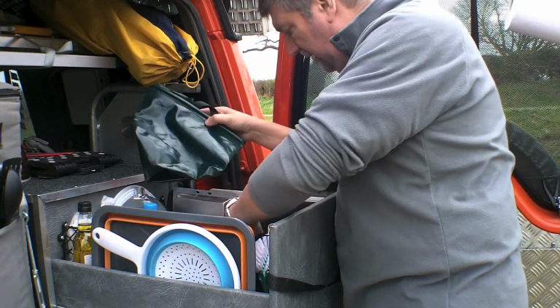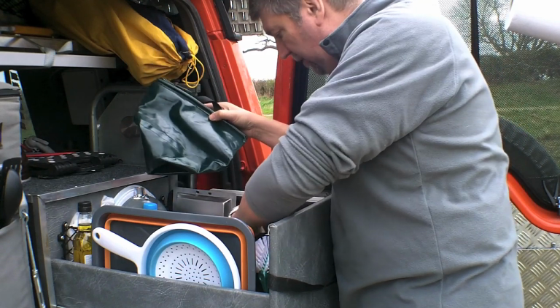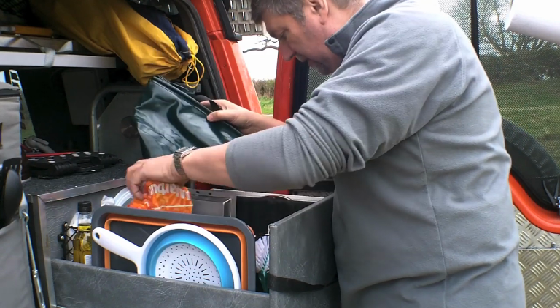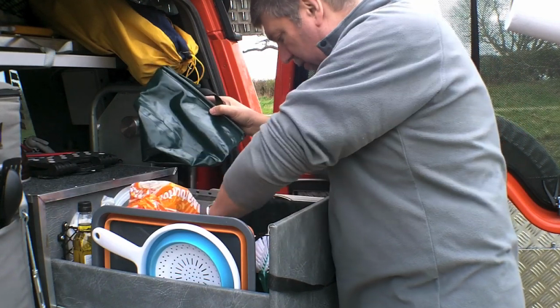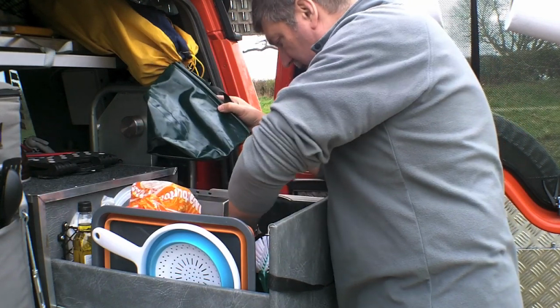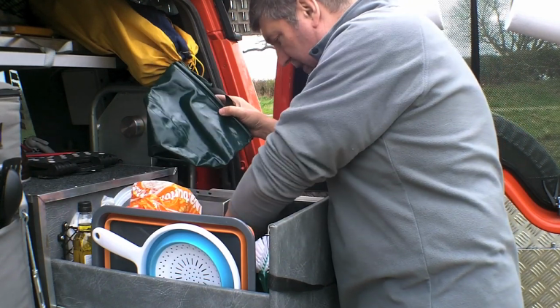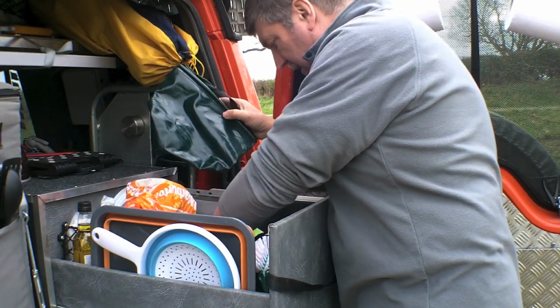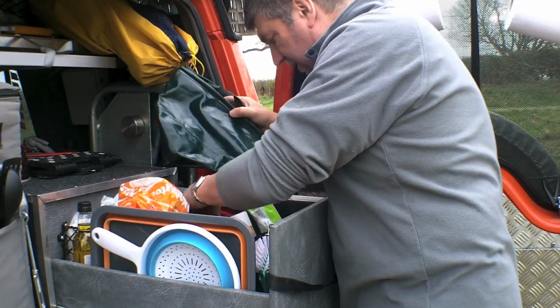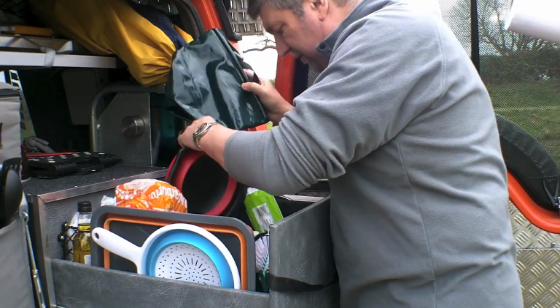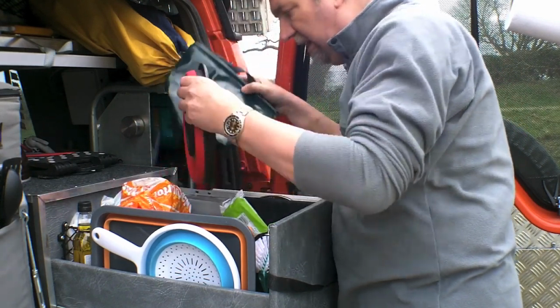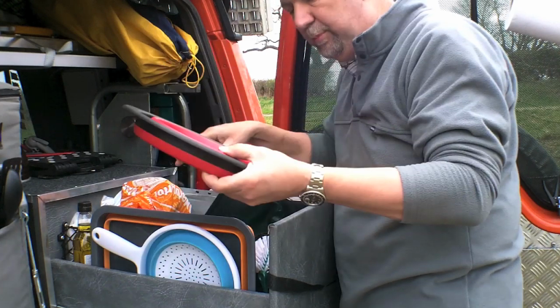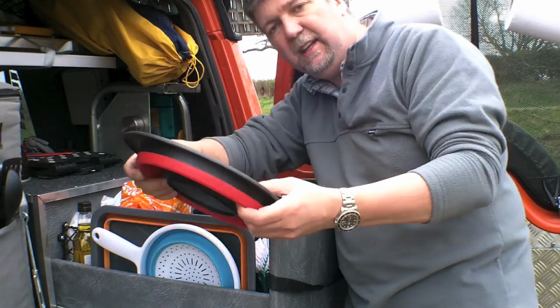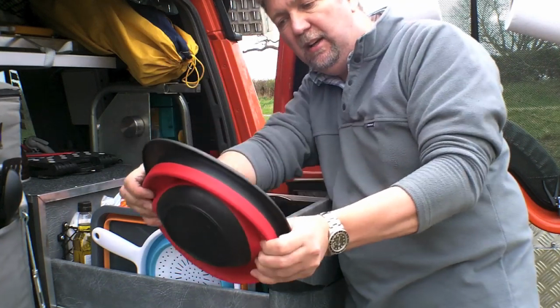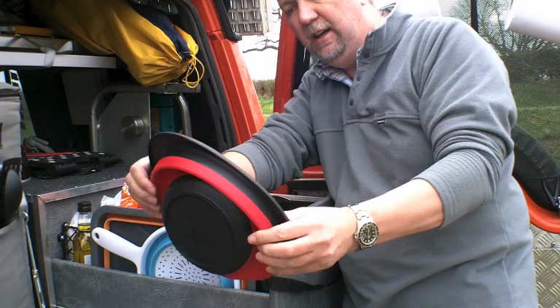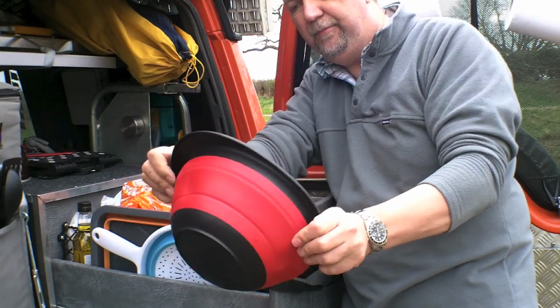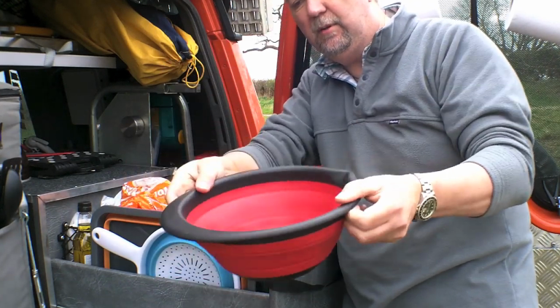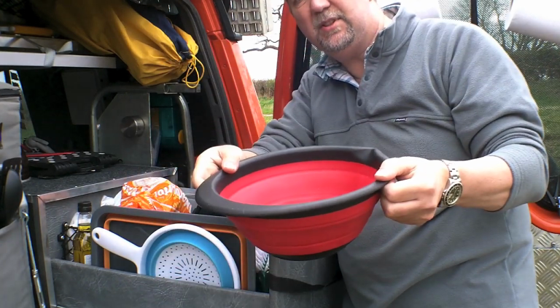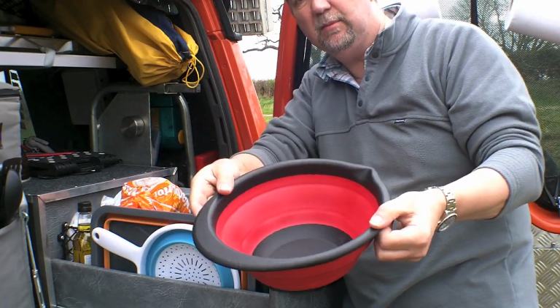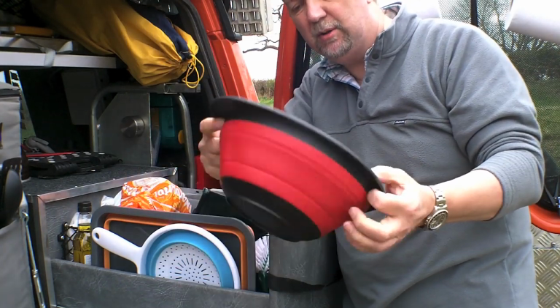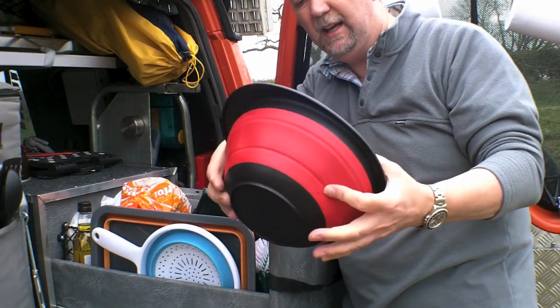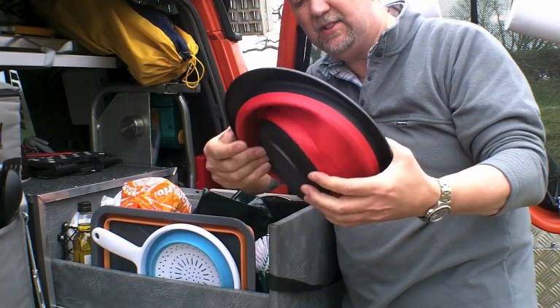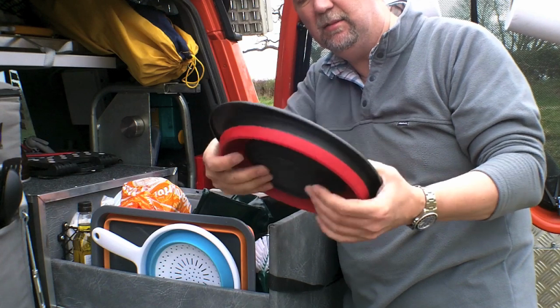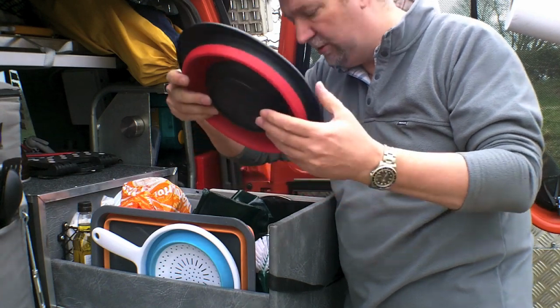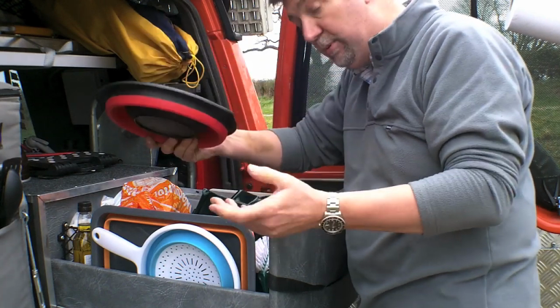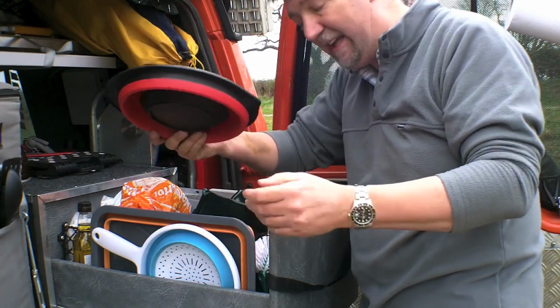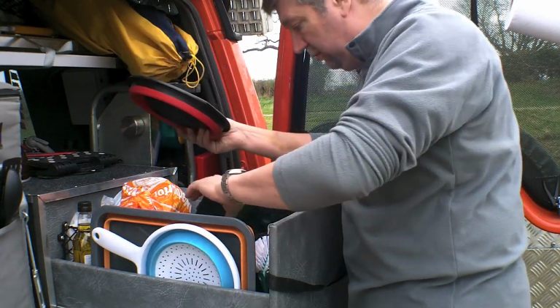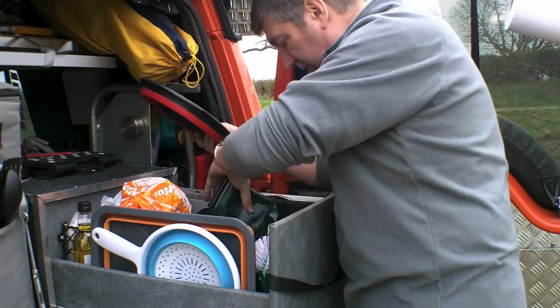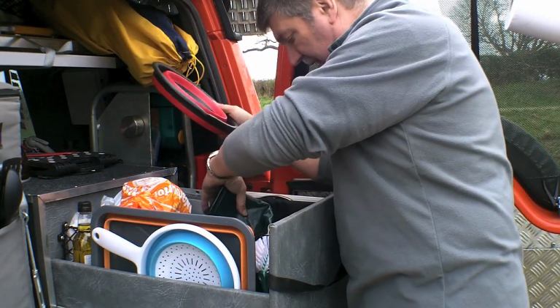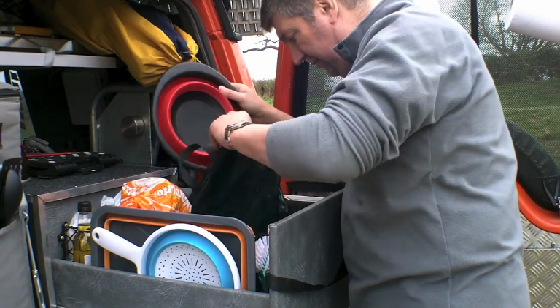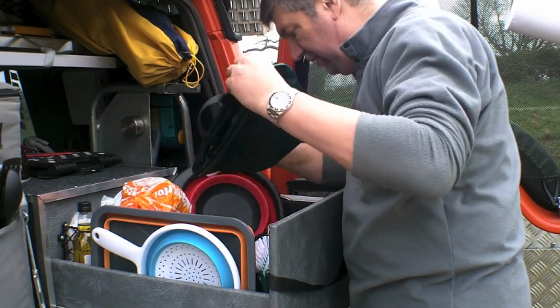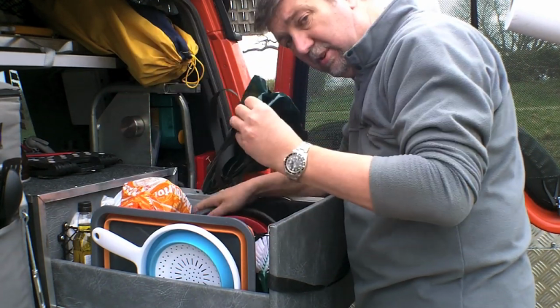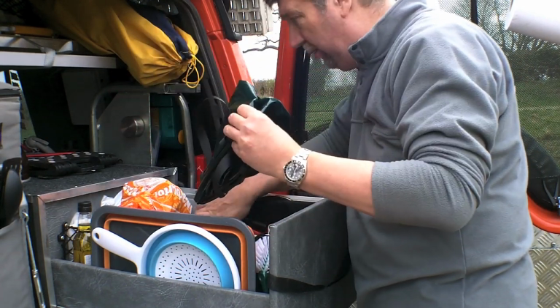In the bottom we also have — very, very difficult to get hold of — things like silicon bowls. This one was from Asda, would you believe? They're quite difficult to get hold of.